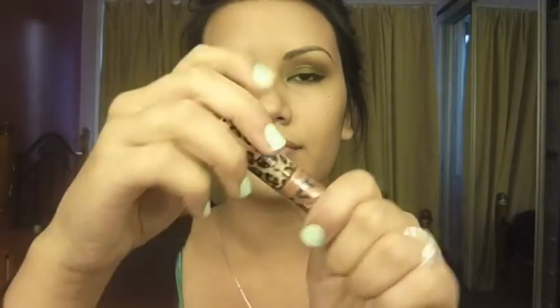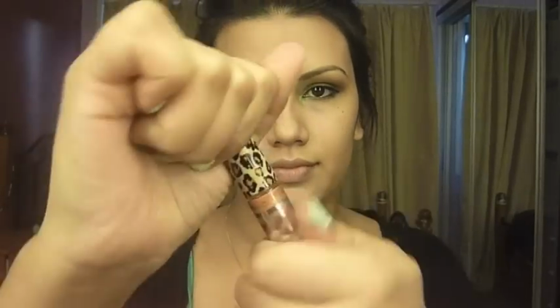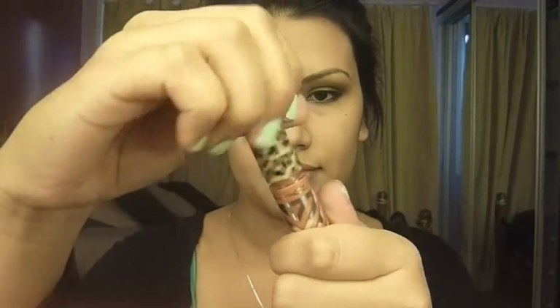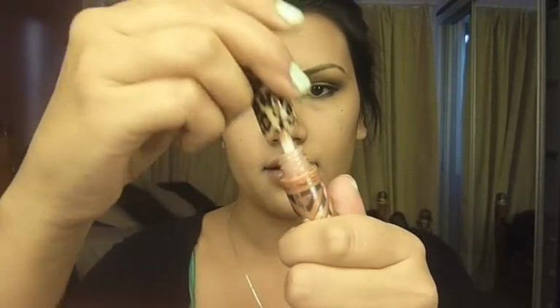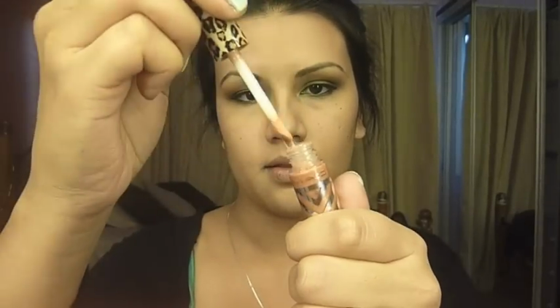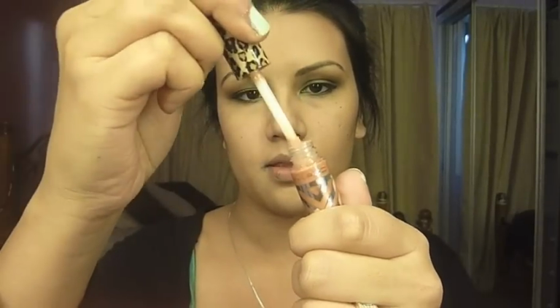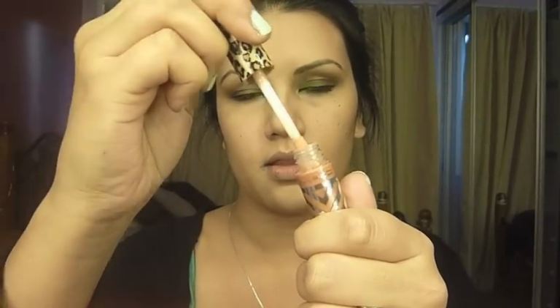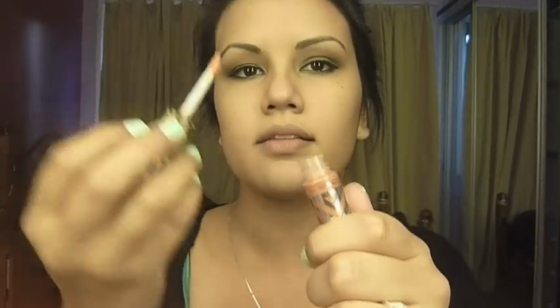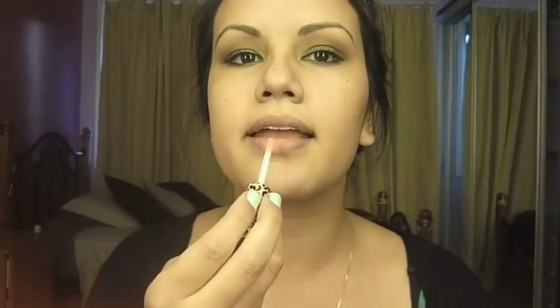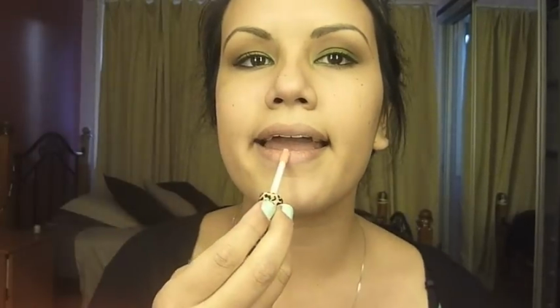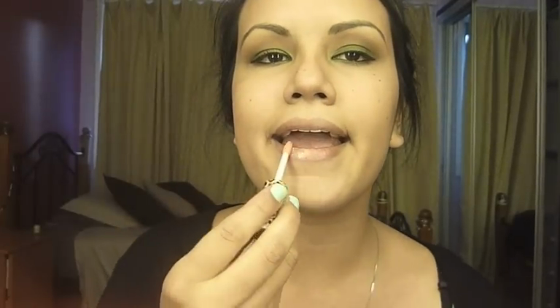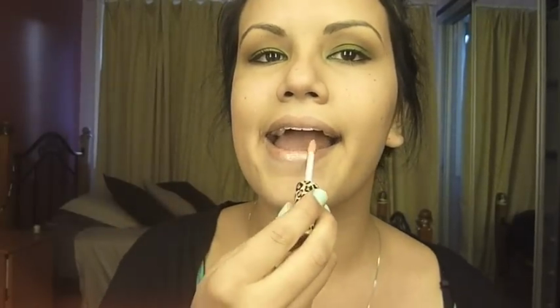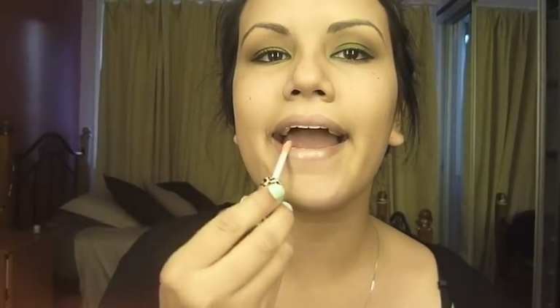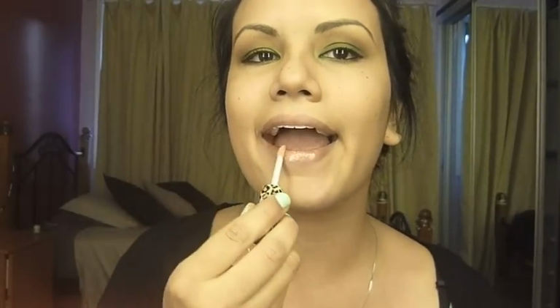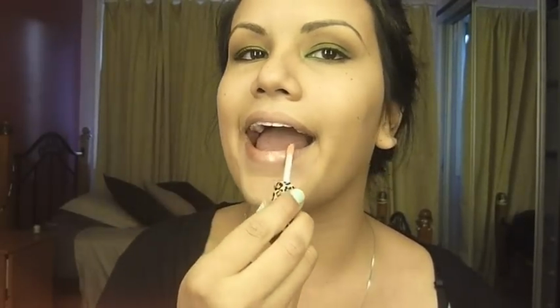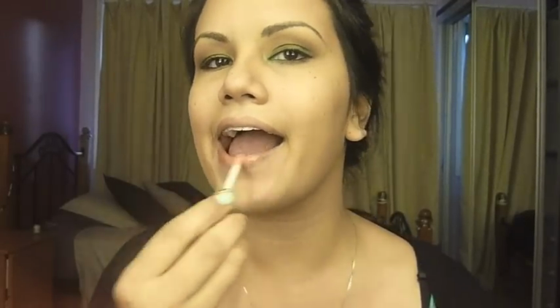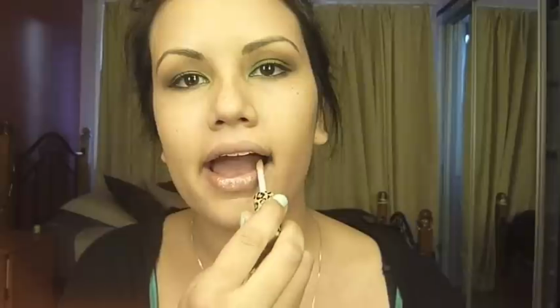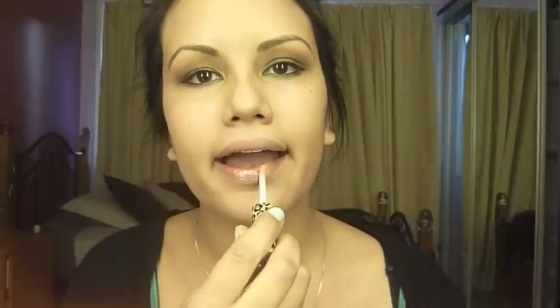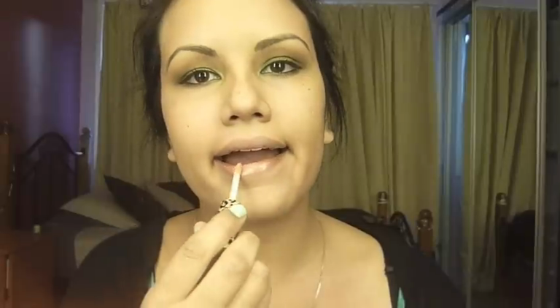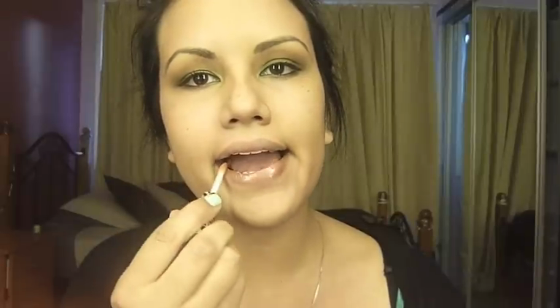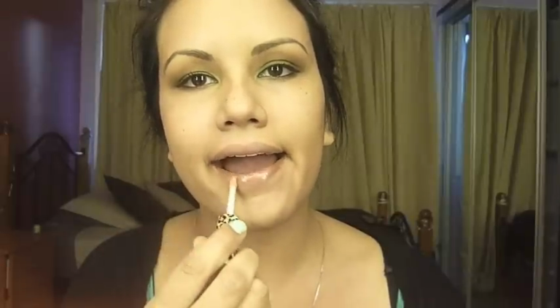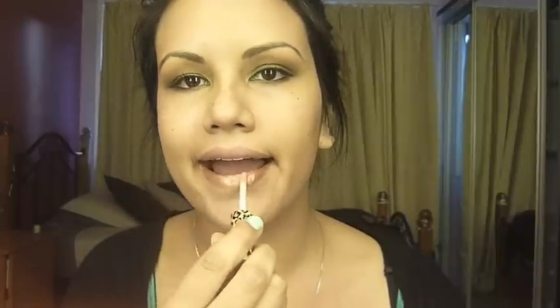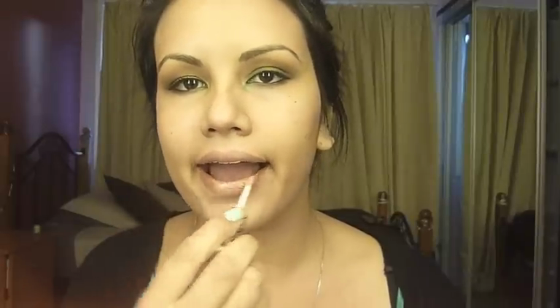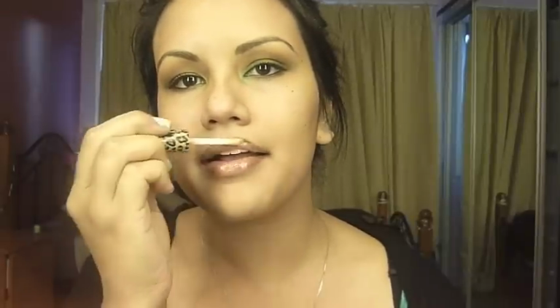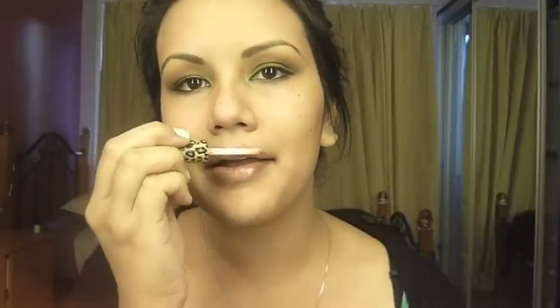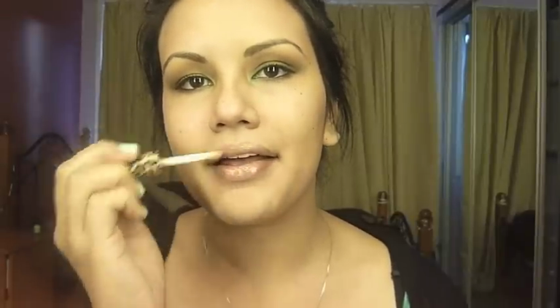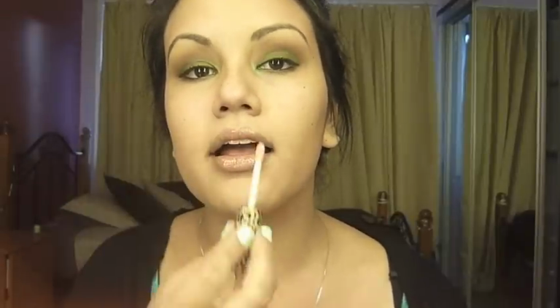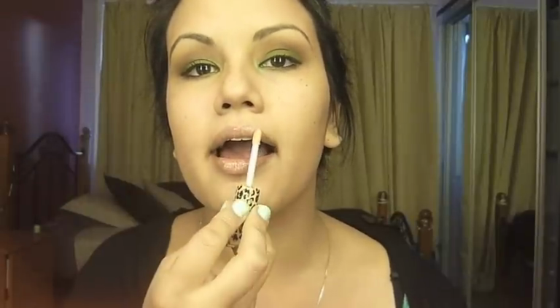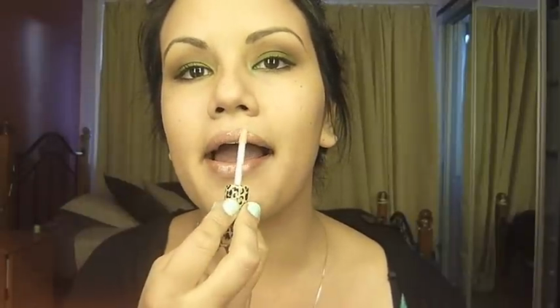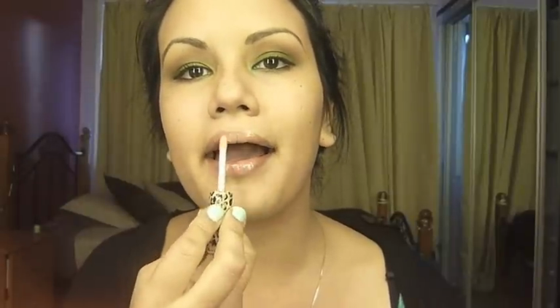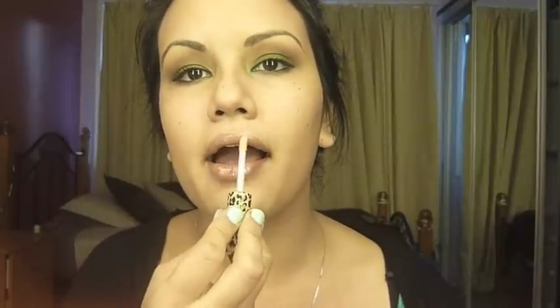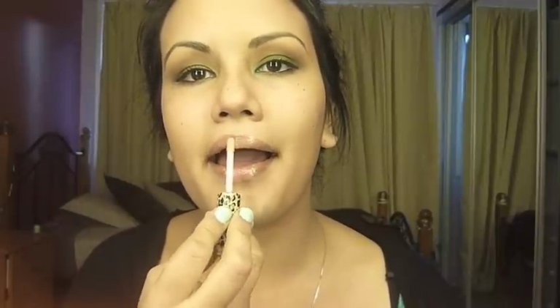Lastly, I'm going to take a gold lip gloss and apply a nice even coat all over my lips. This is going to tie in with the bits of gold flecks in my green eyeshadow and help tie the look all together.